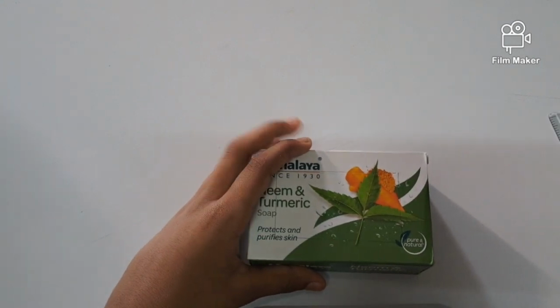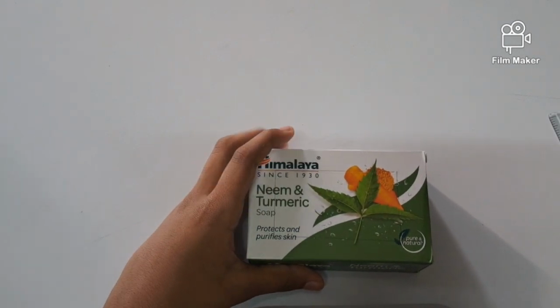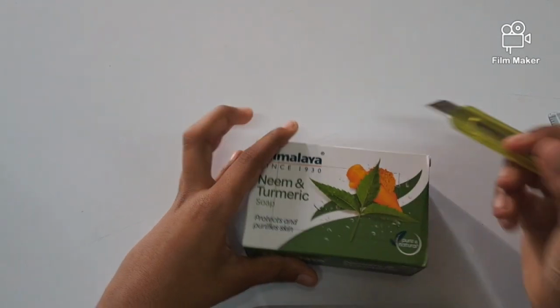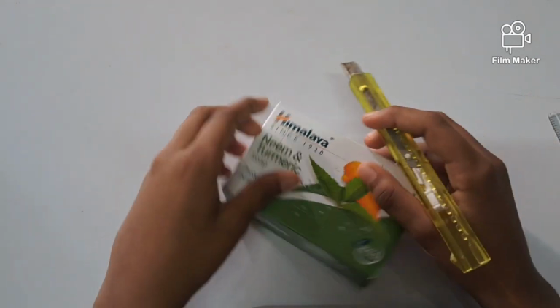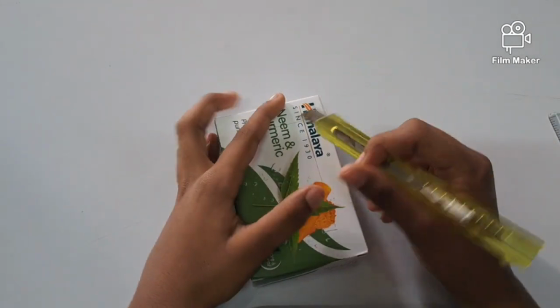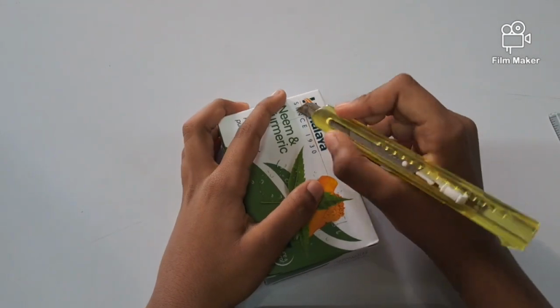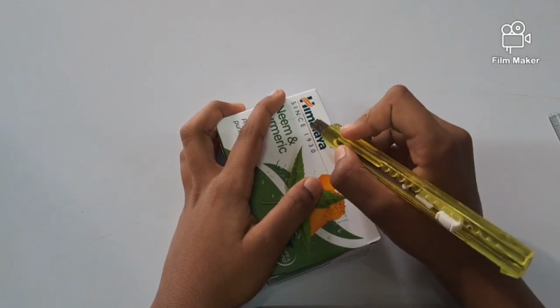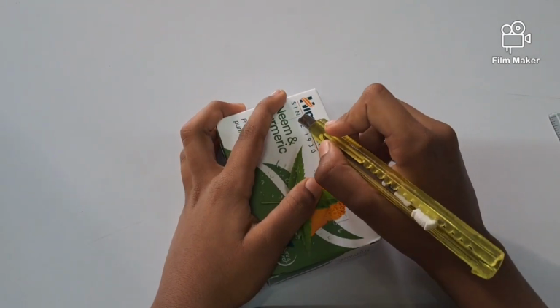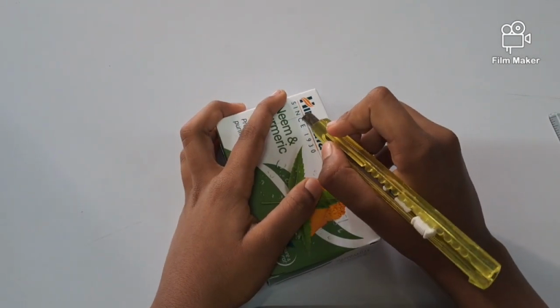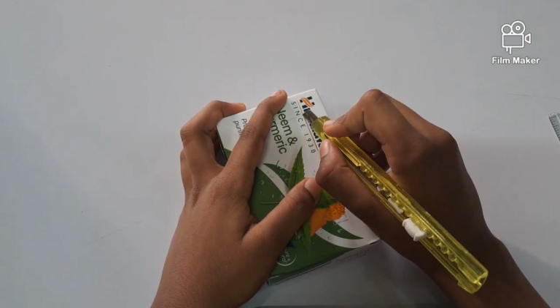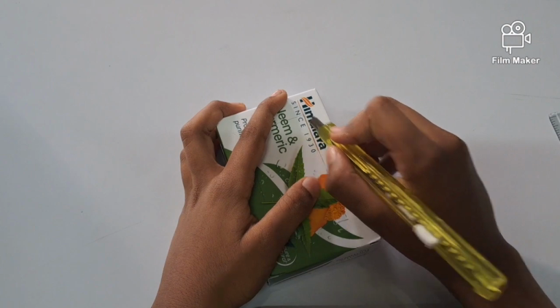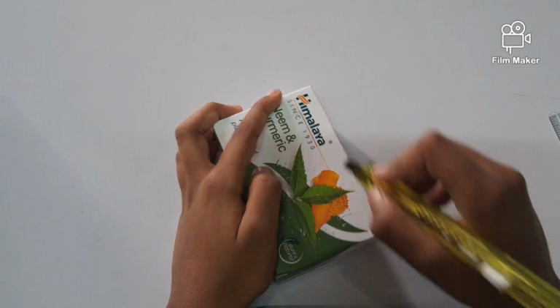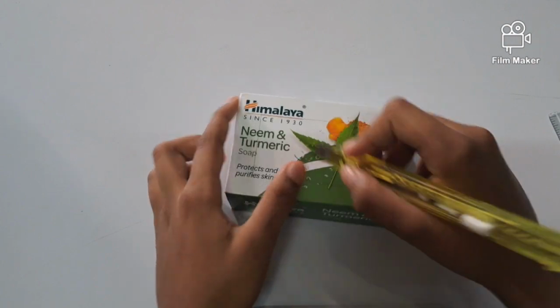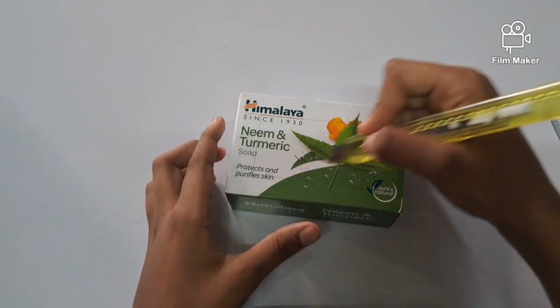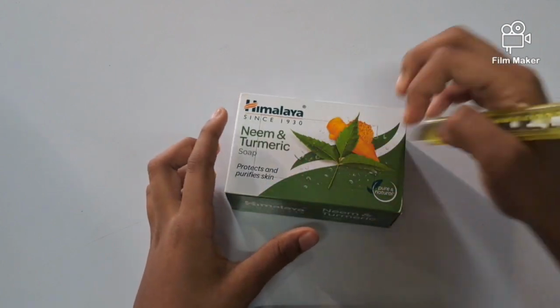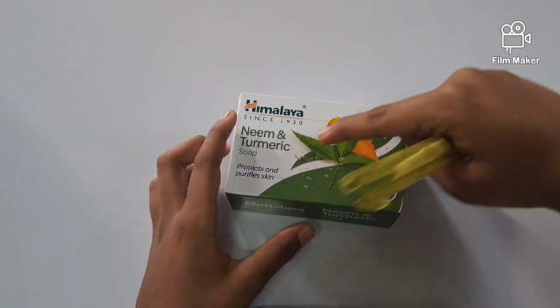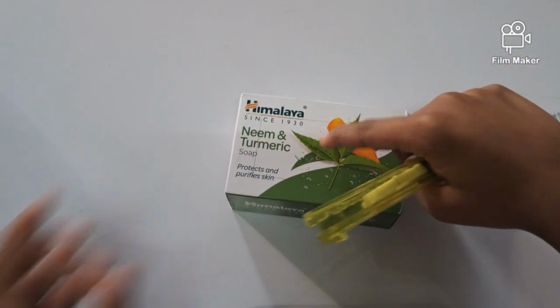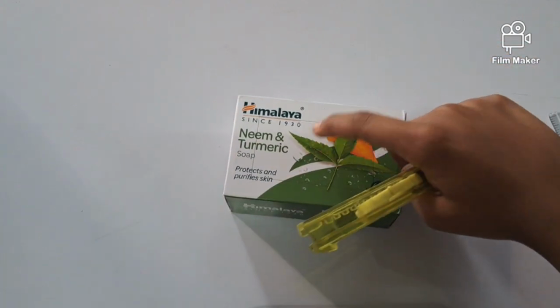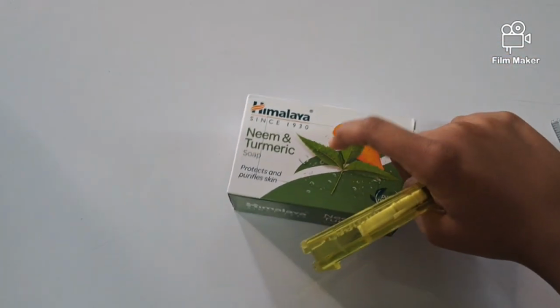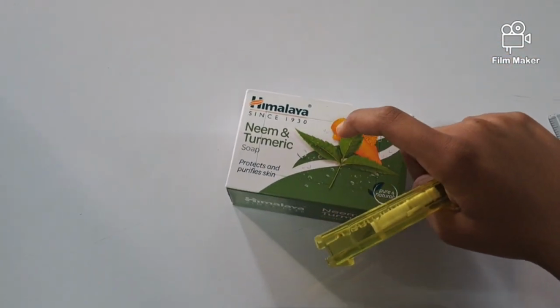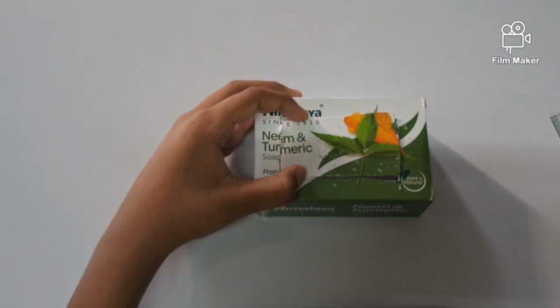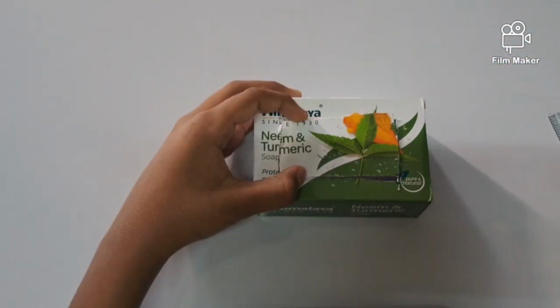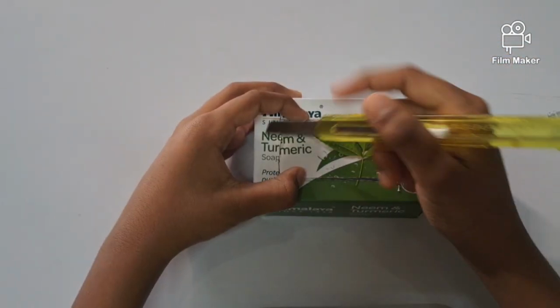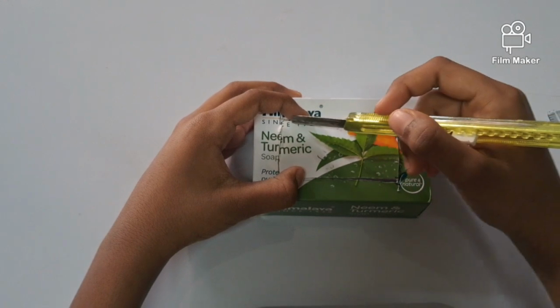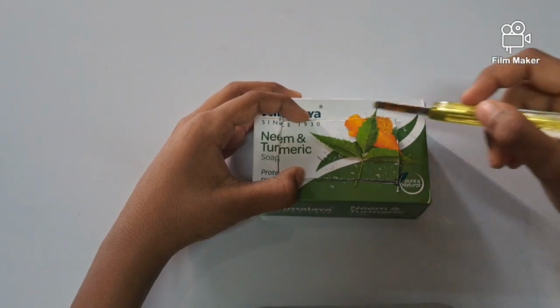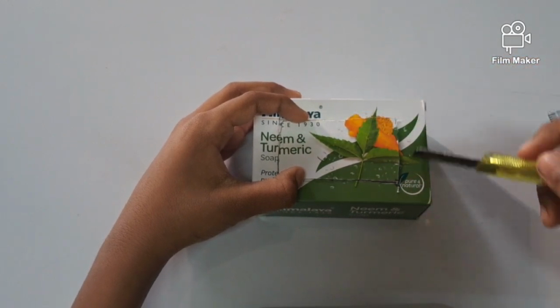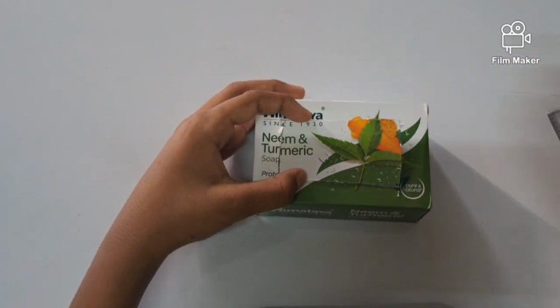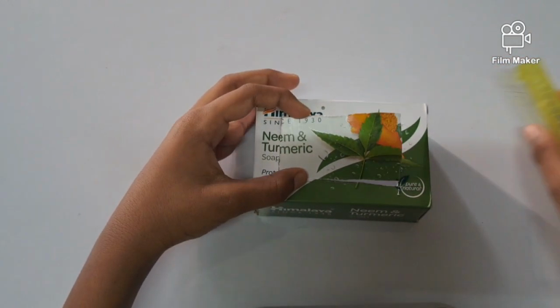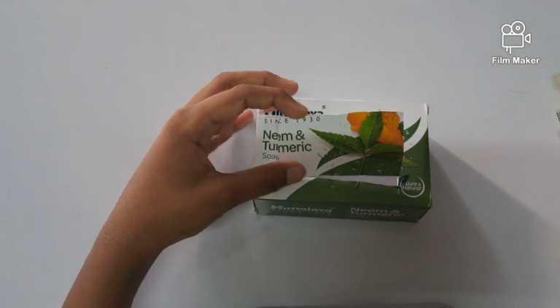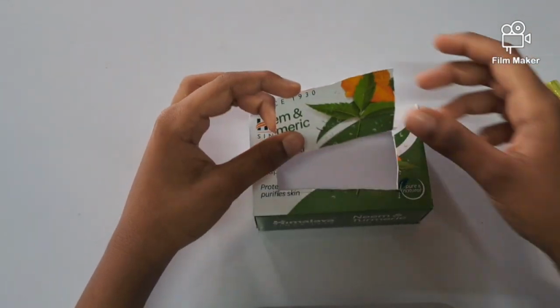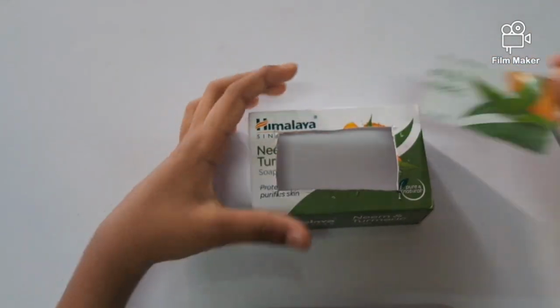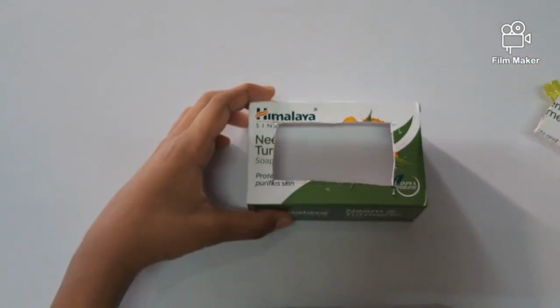So after we are done making the lines we have to cut it using the blade. I cut it using the blade.